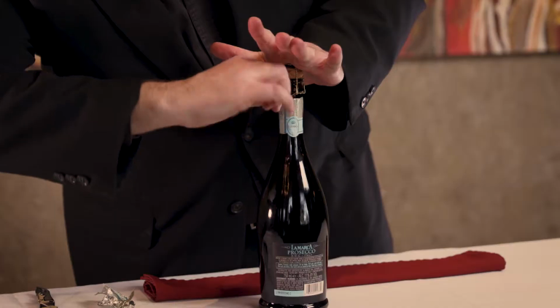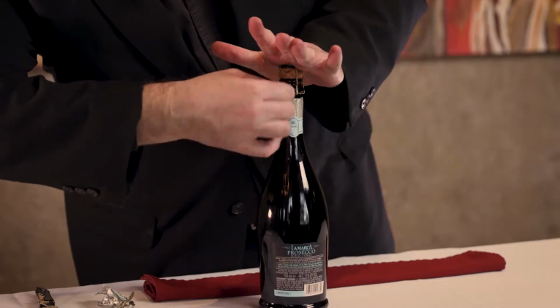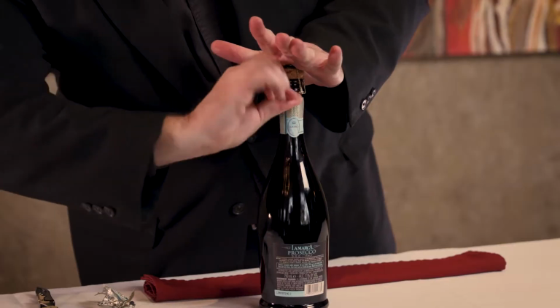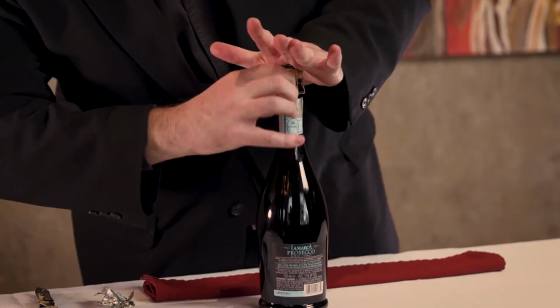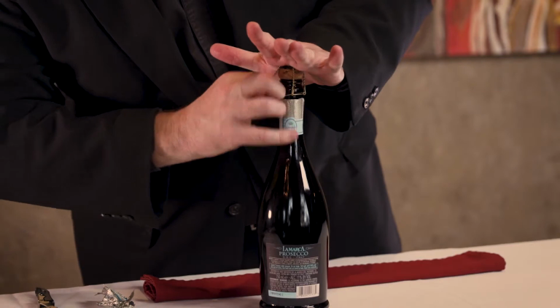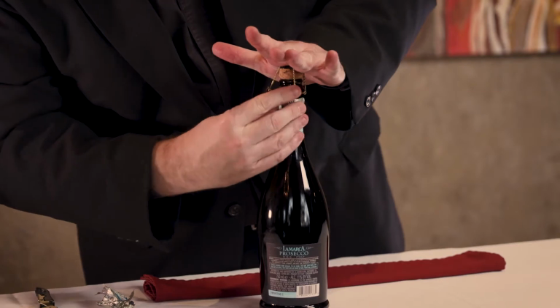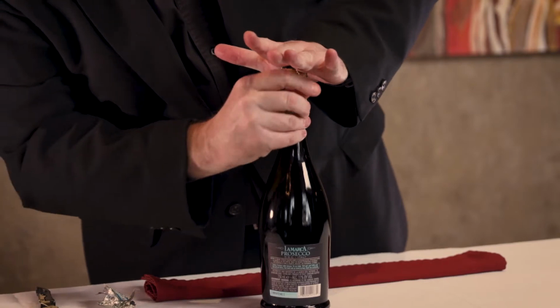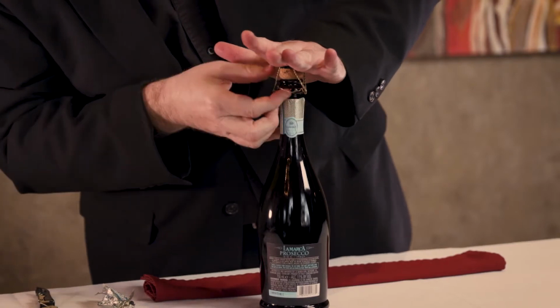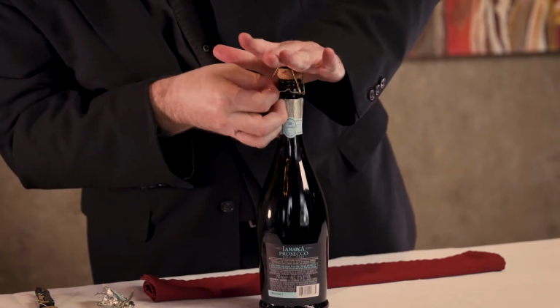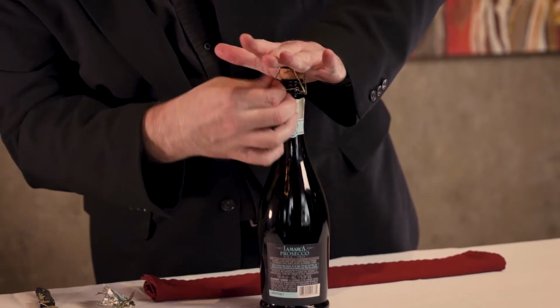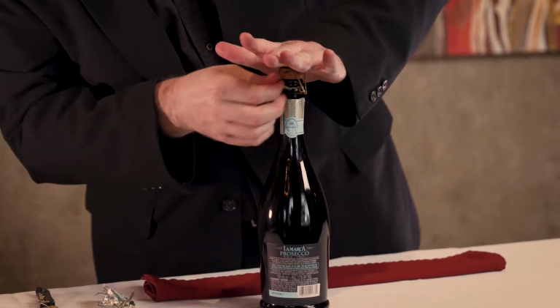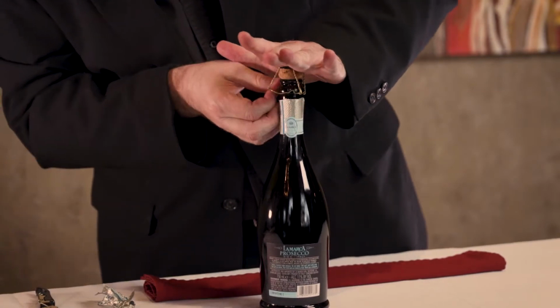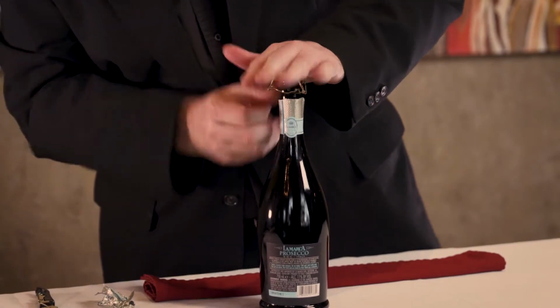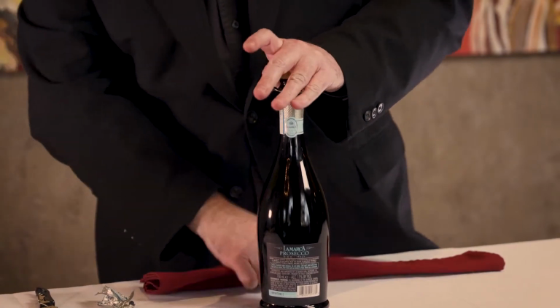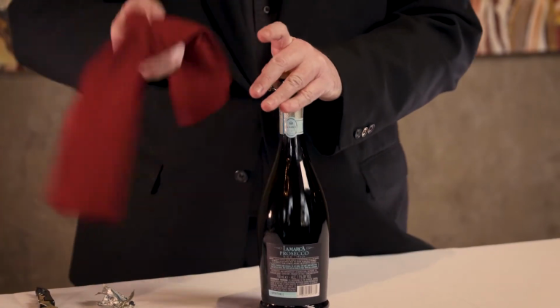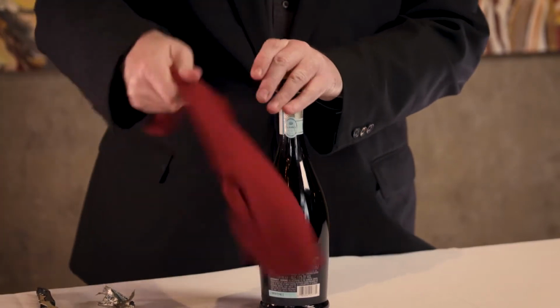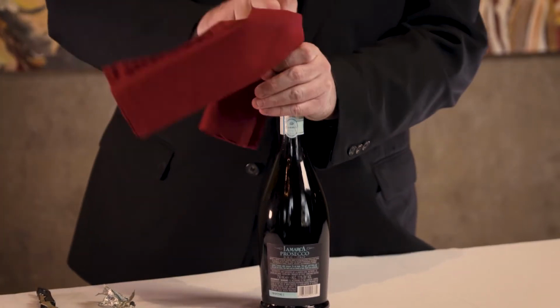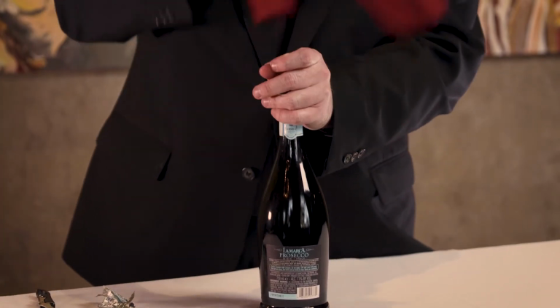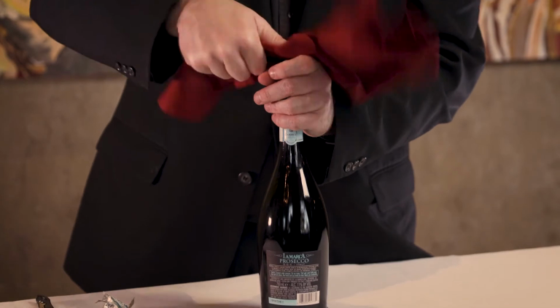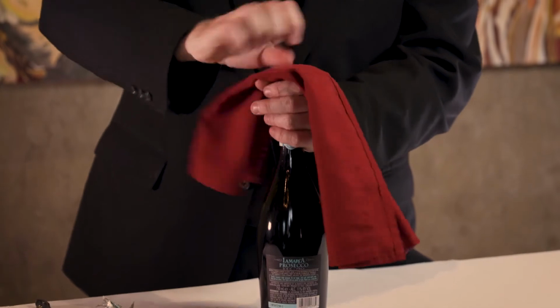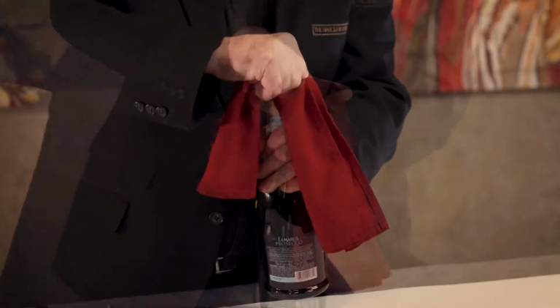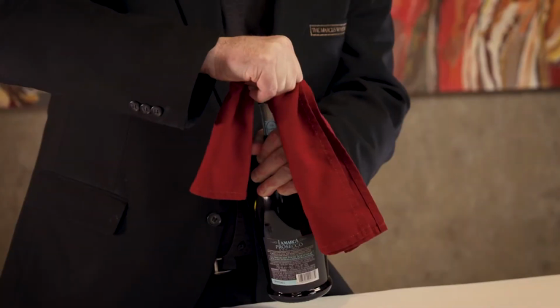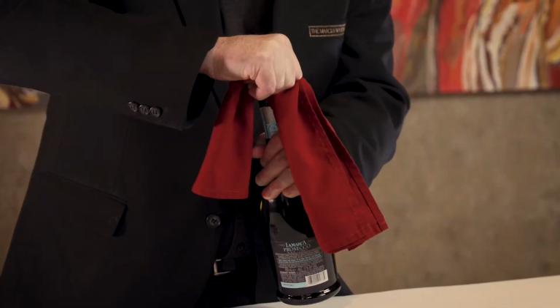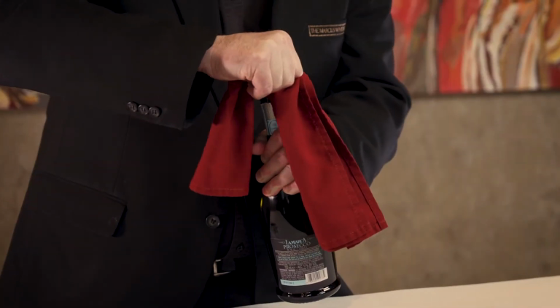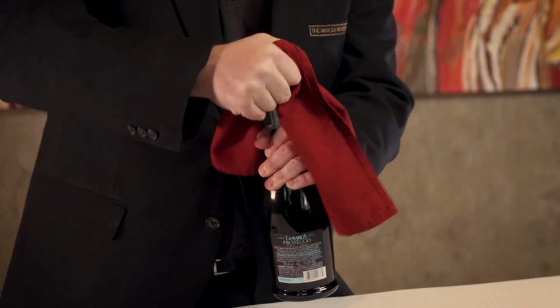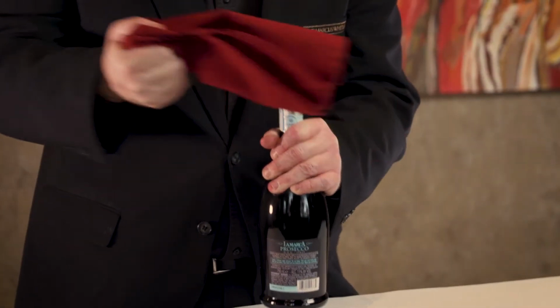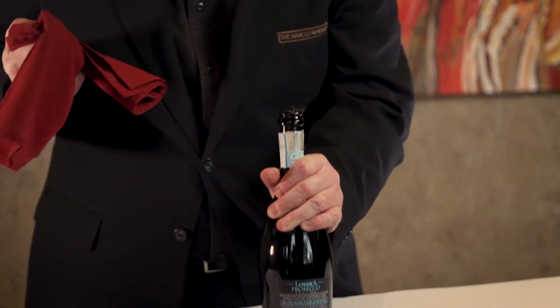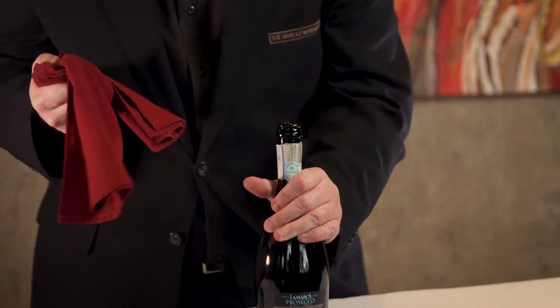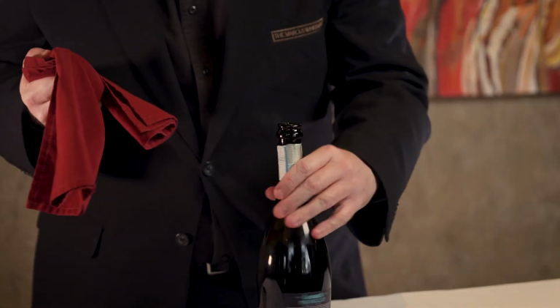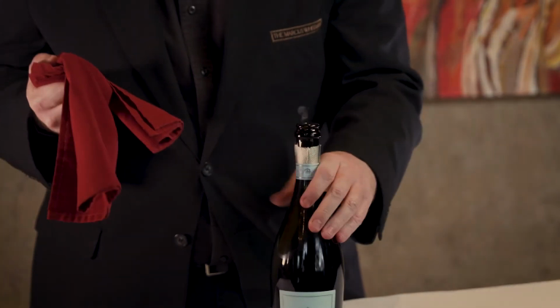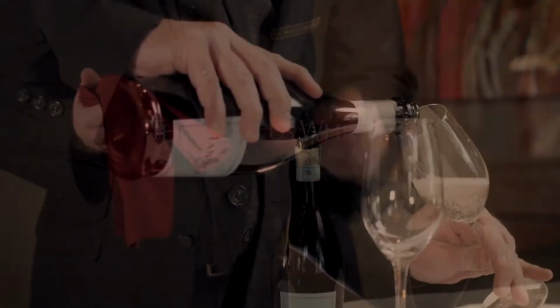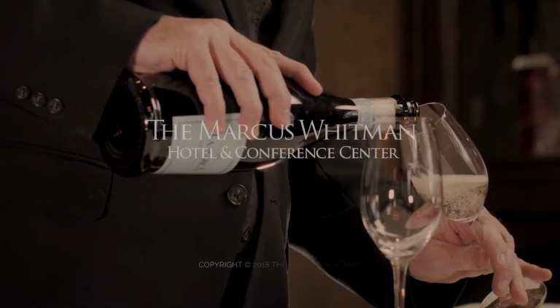What you do is hold your hand over the cage, press the cage down on the cork, and then turn the bottle until you start to feel the cork start to give, and then you kind of nudge it out. If you do it correctly, you'll hear a little whisper at the end. Enjoy.